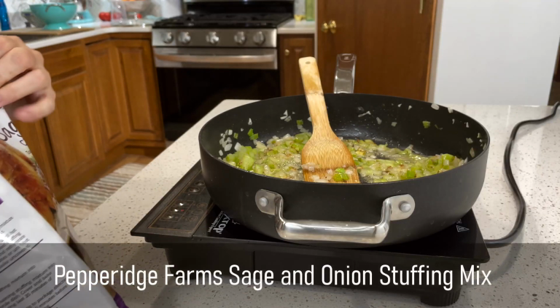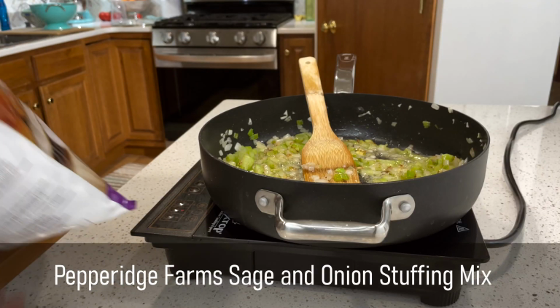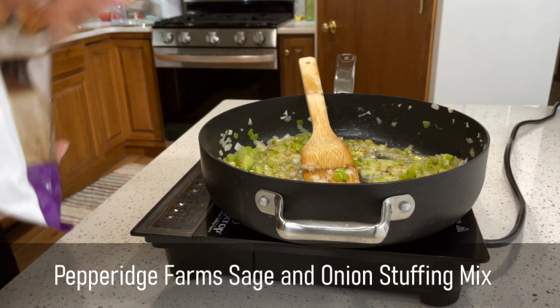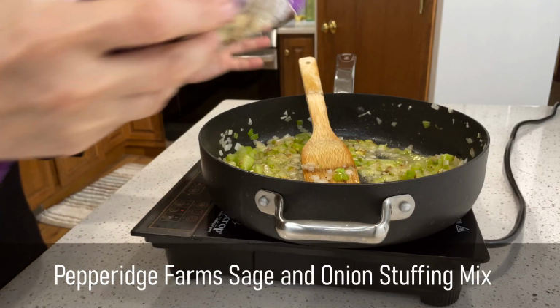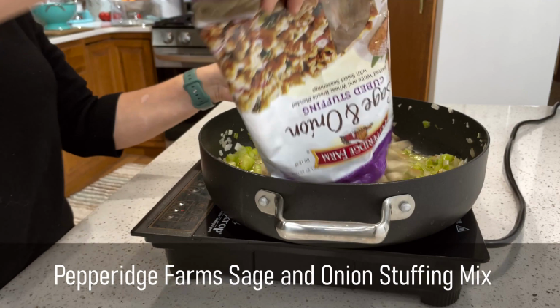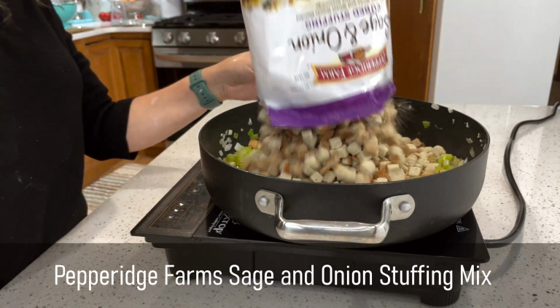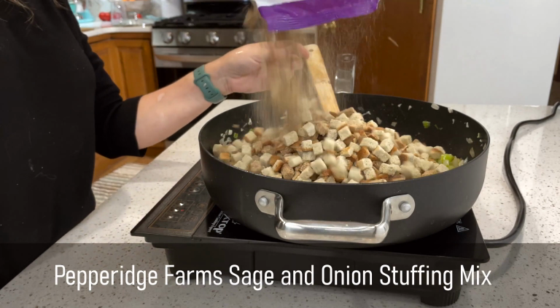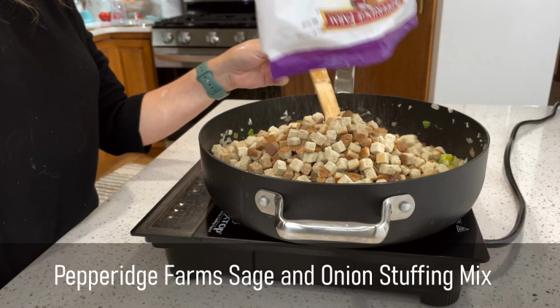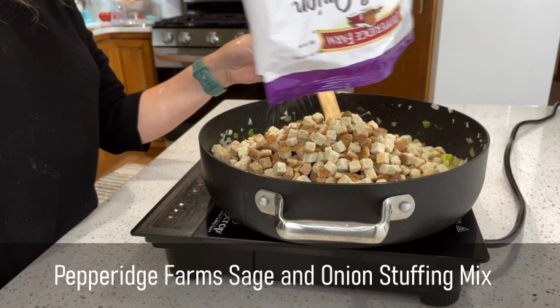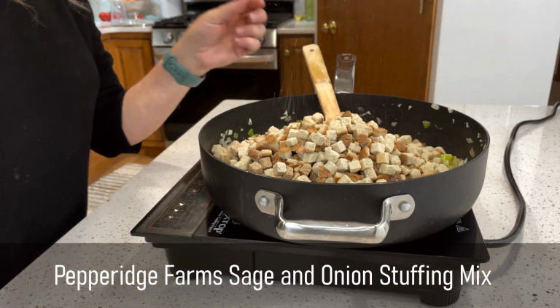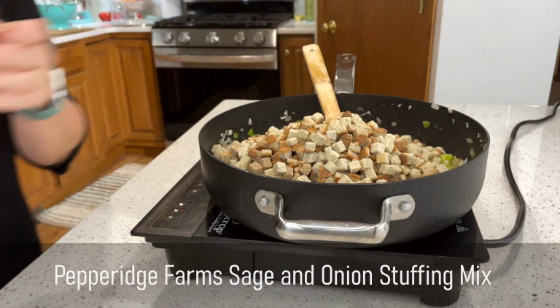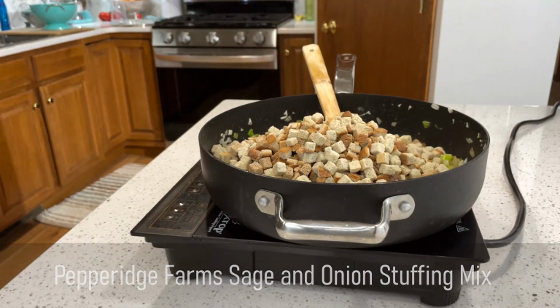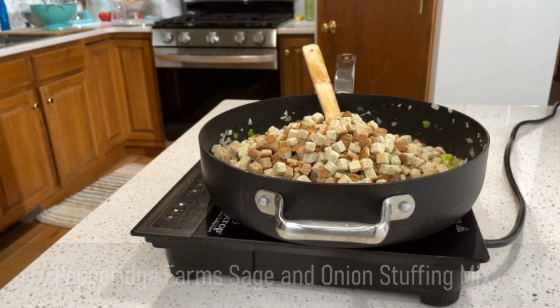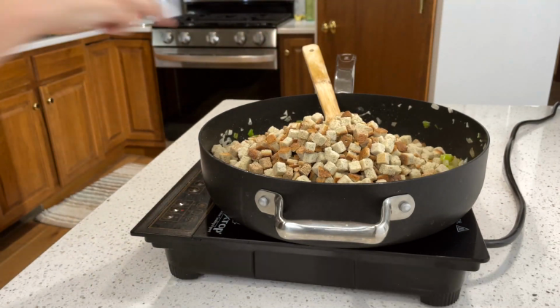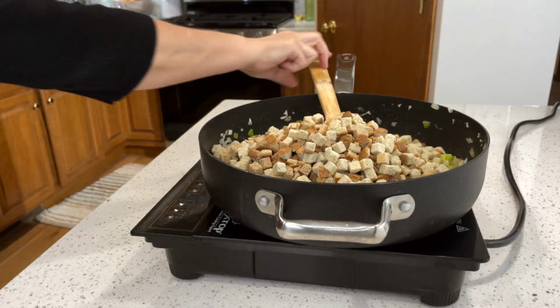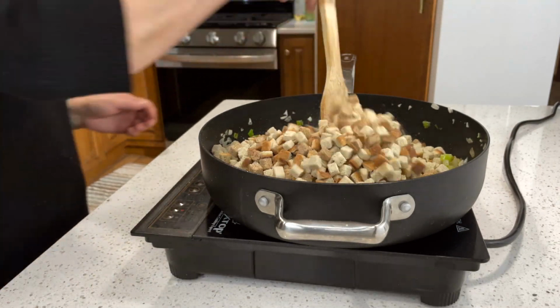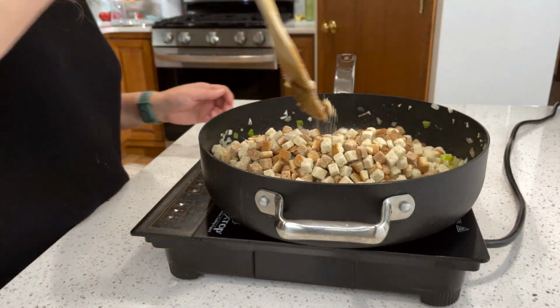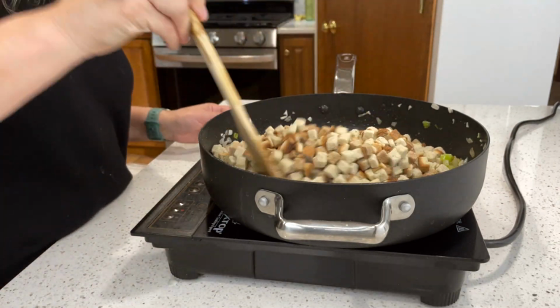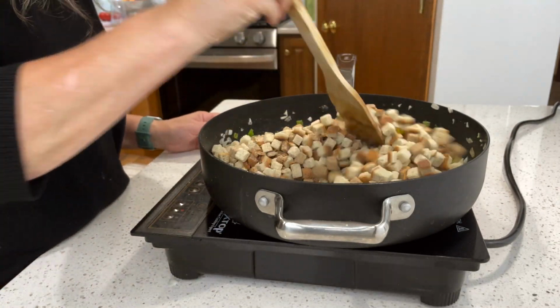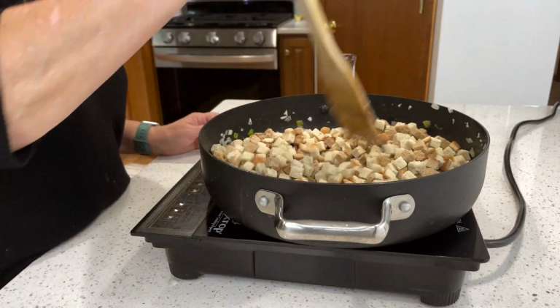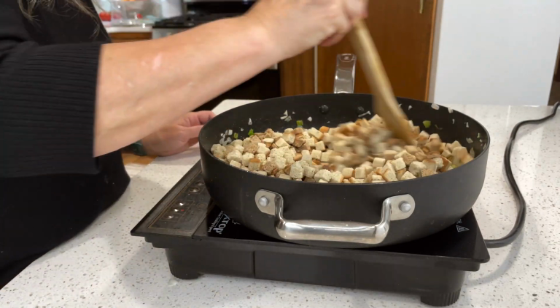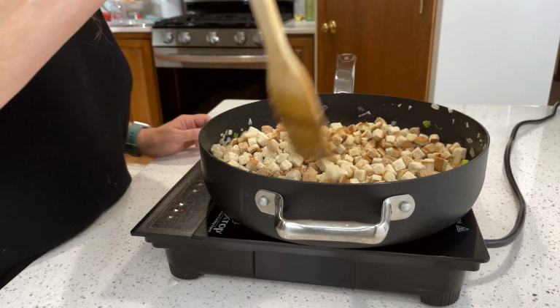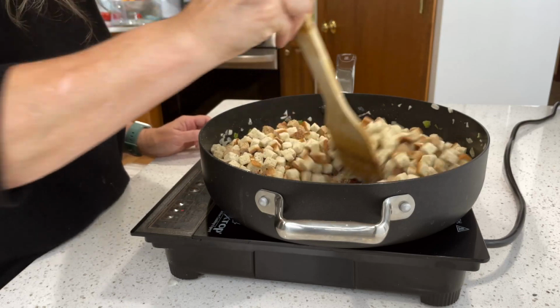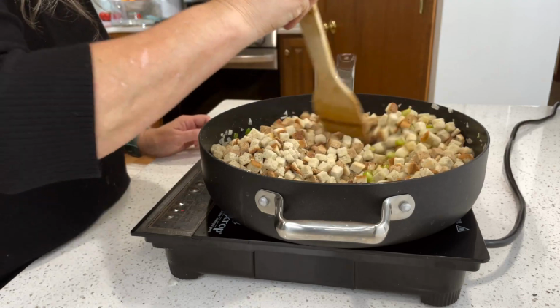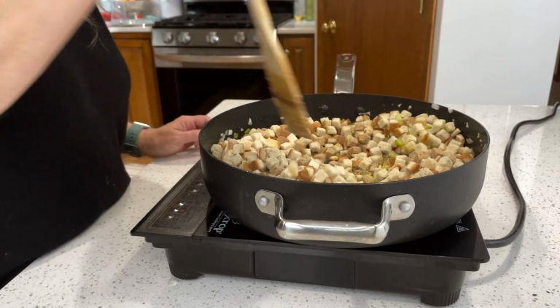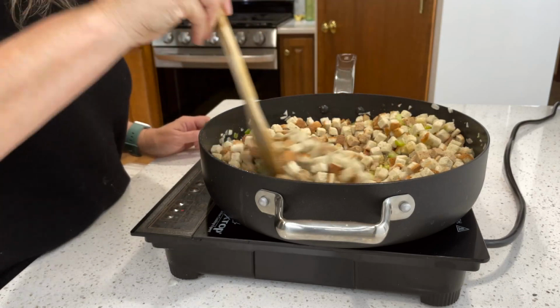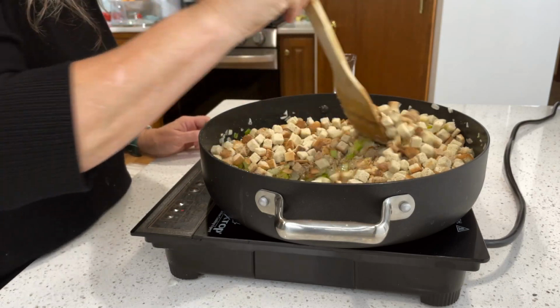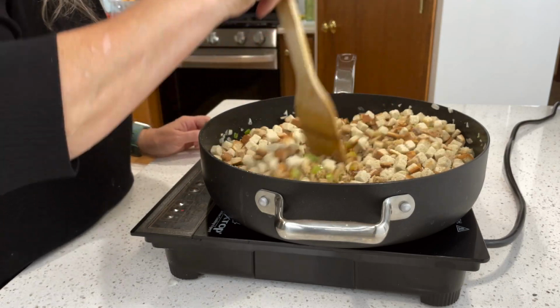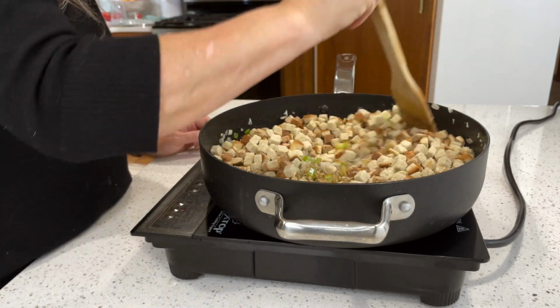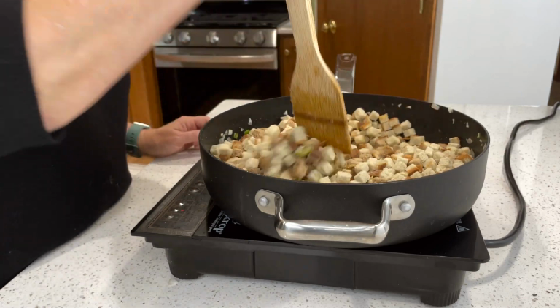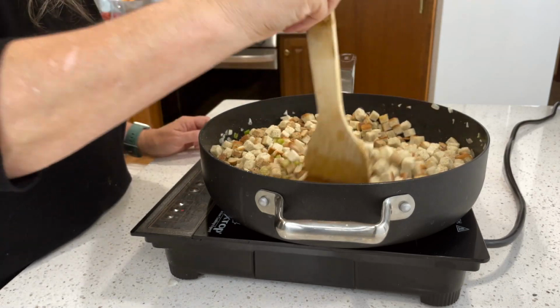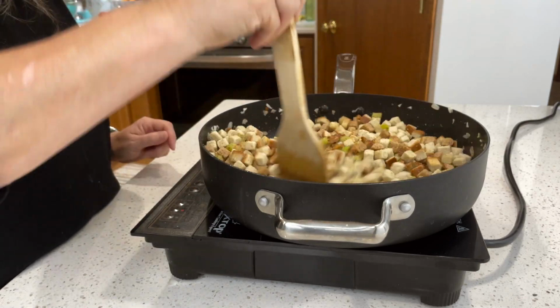Once that's done, I add a bag of Pepperidge Farm sage and onion stuffing mix and stir that well to coat all the bread with the butter and the nice flavors of the onions and celery.